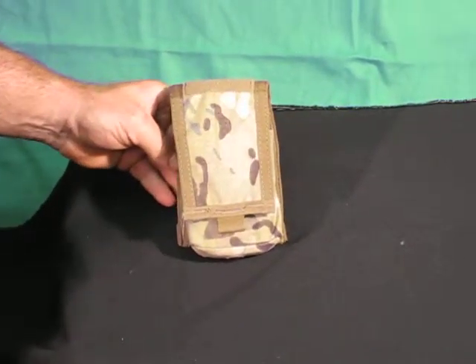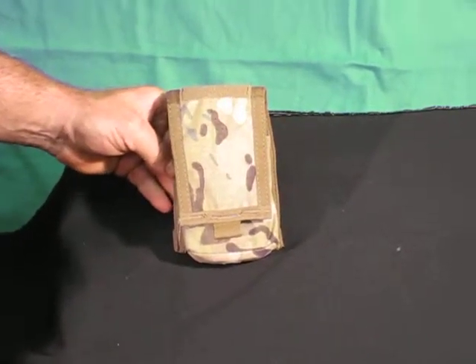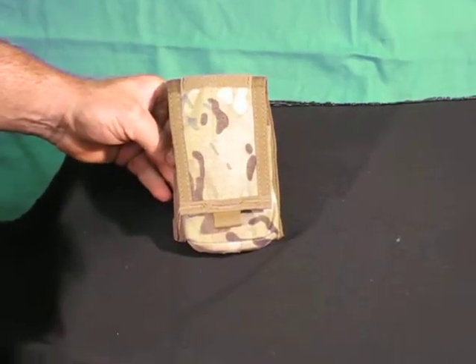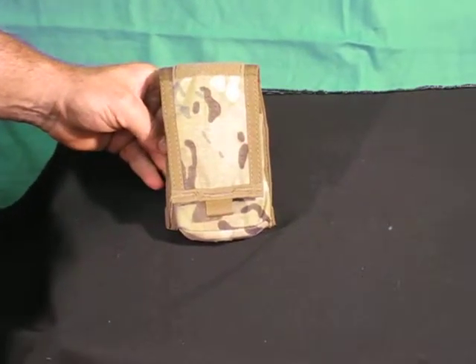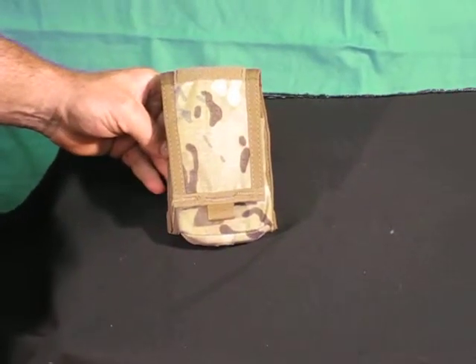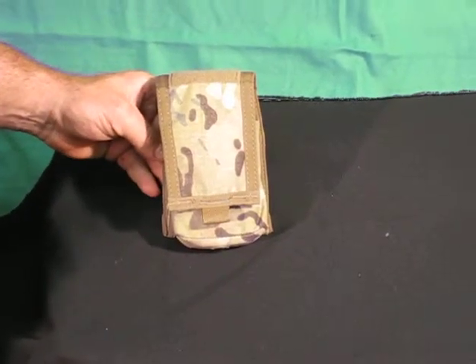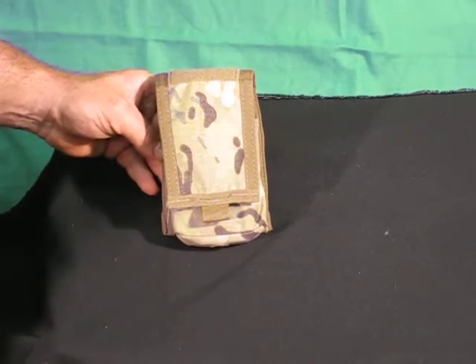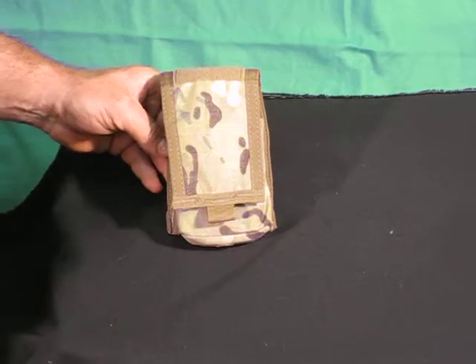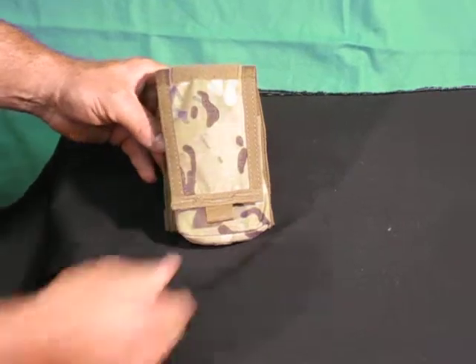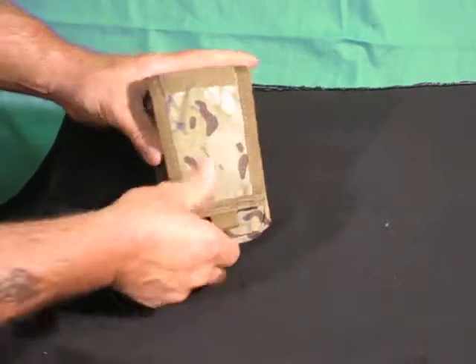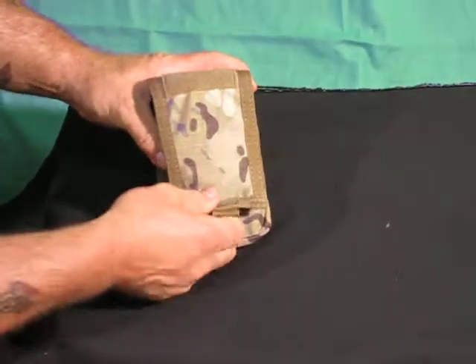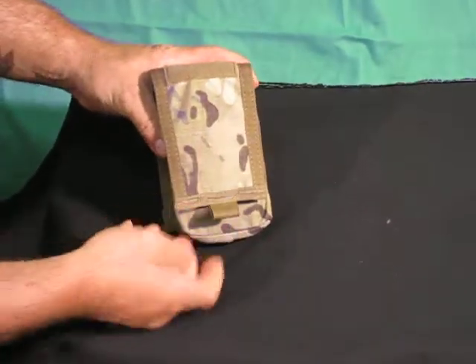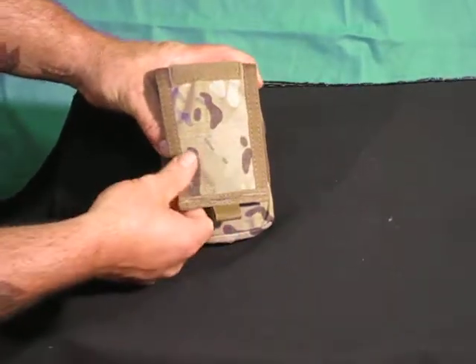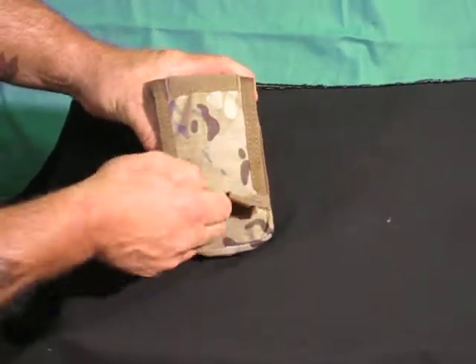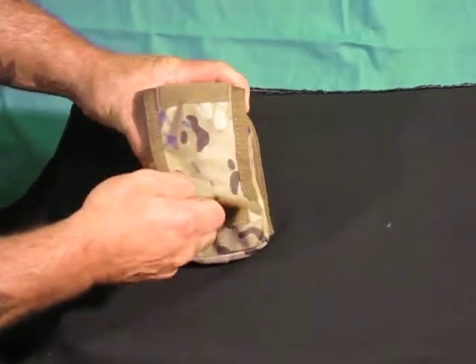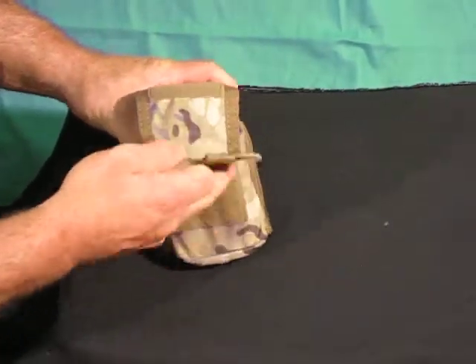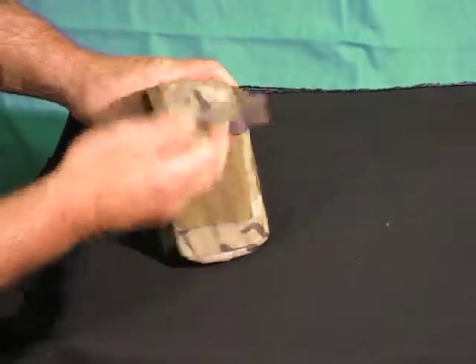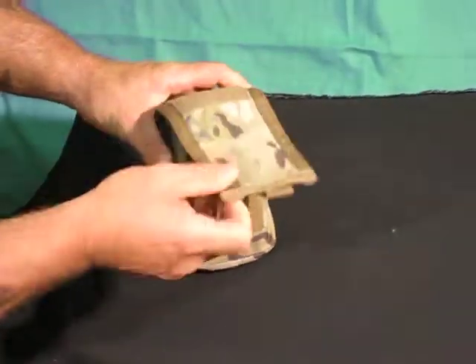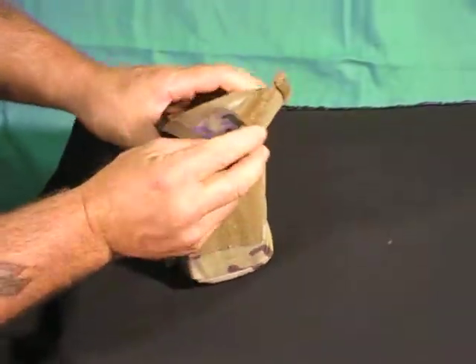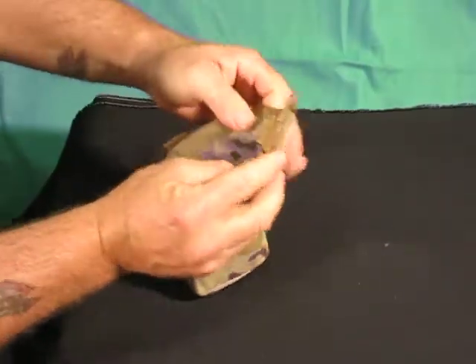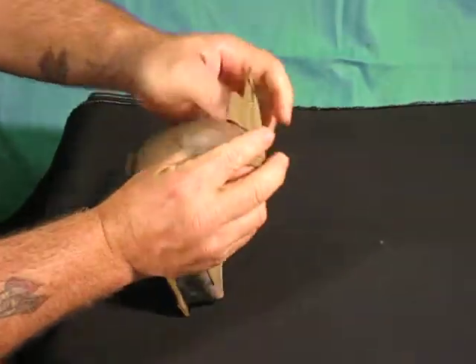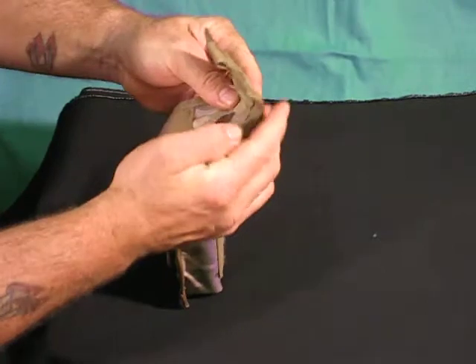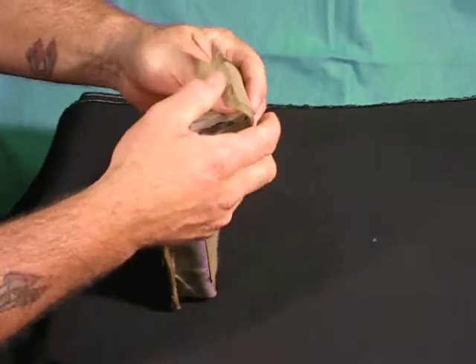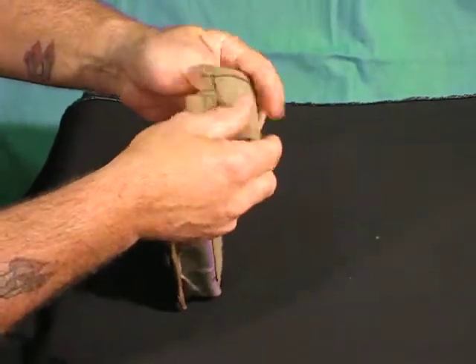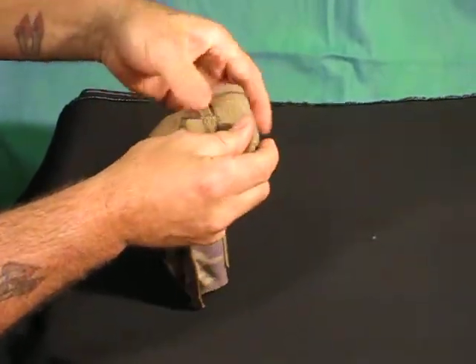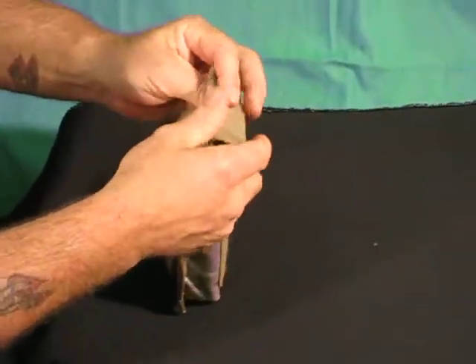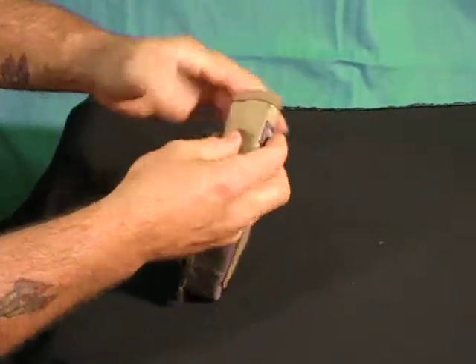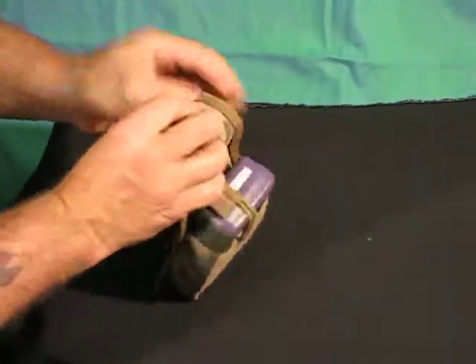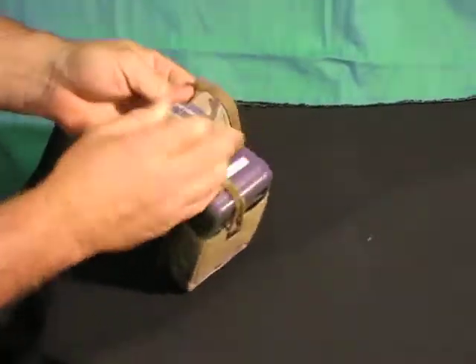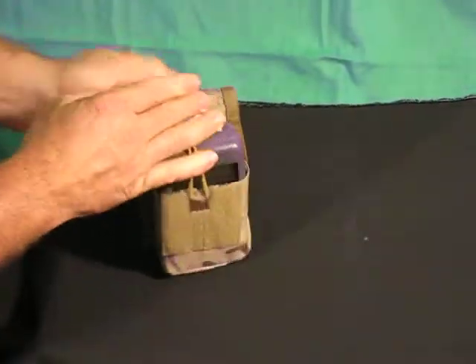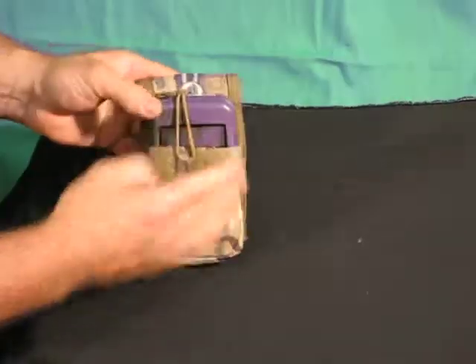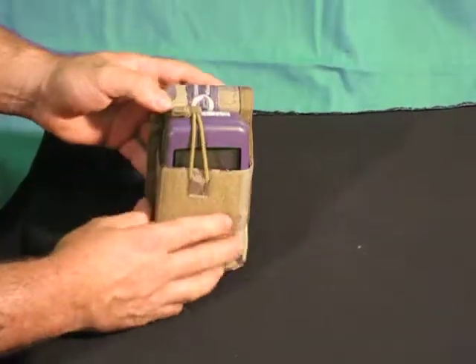This is a PSN 13 dagger pouch. The neat part about this is if you want it lidded, you have it. To make it uncovered, you simply roll the cover back and mount it behind.